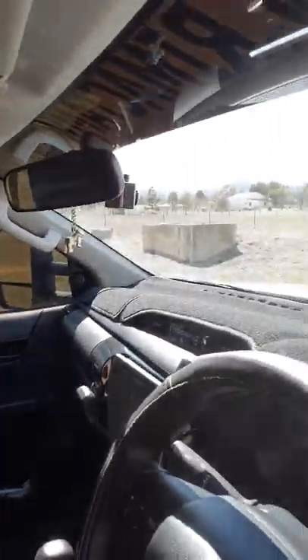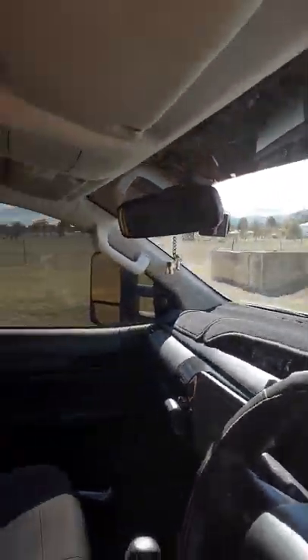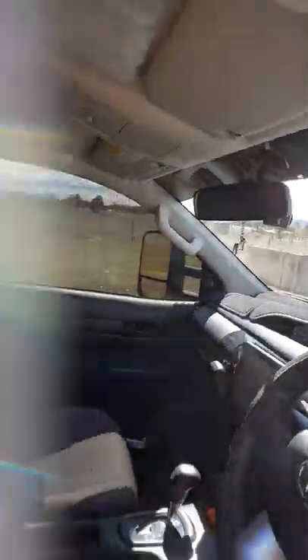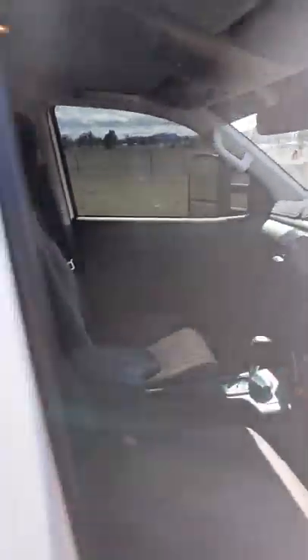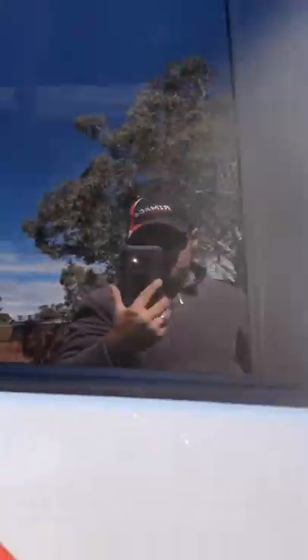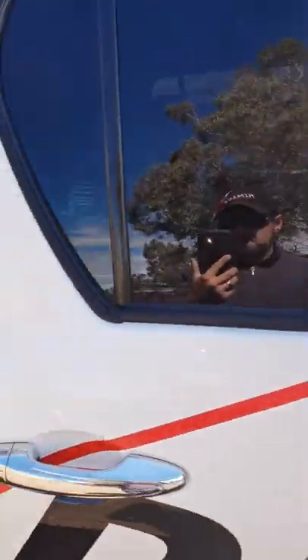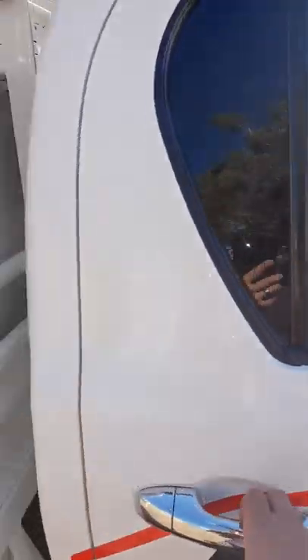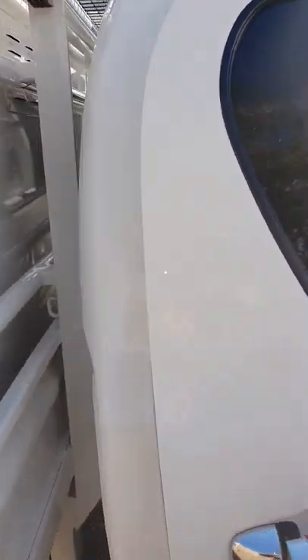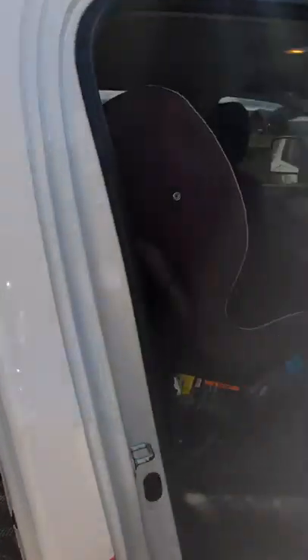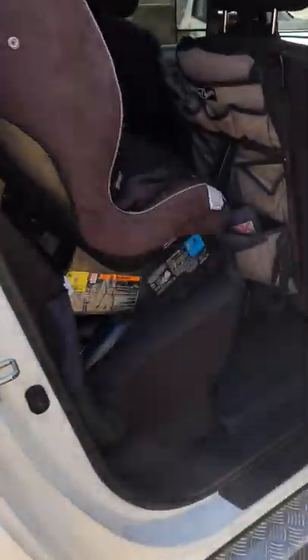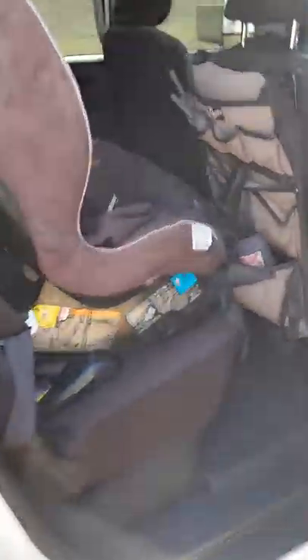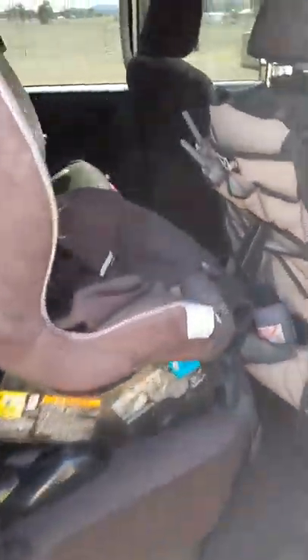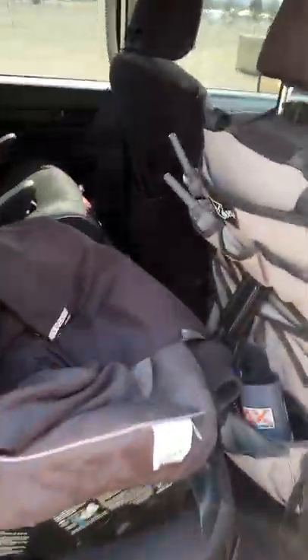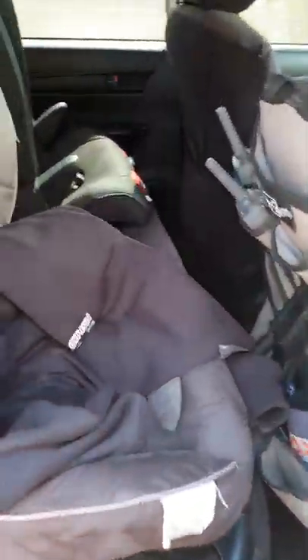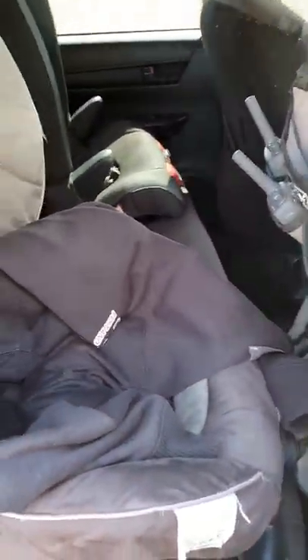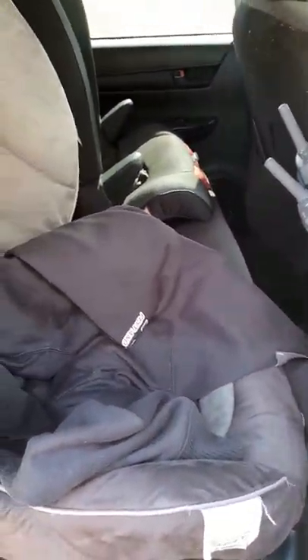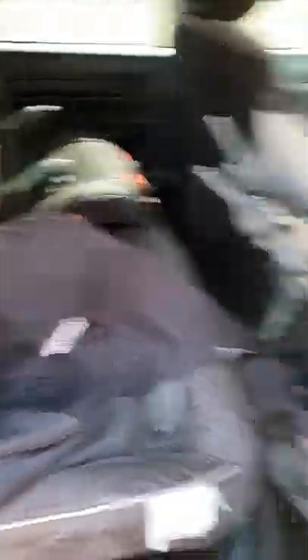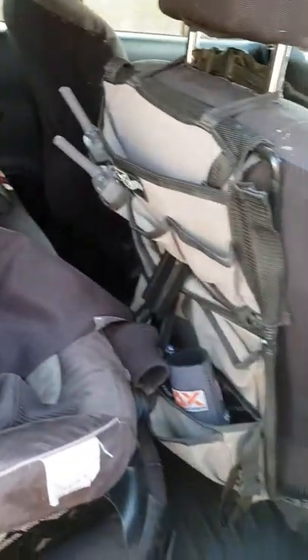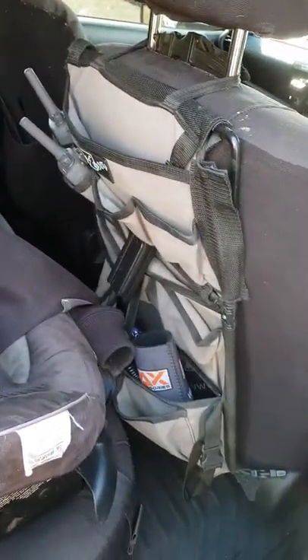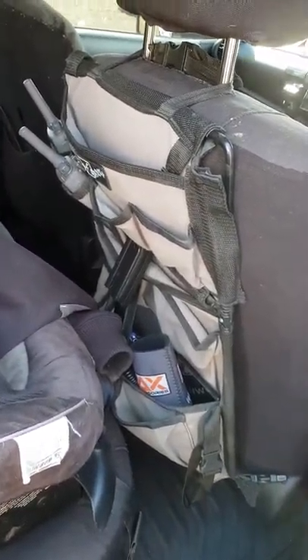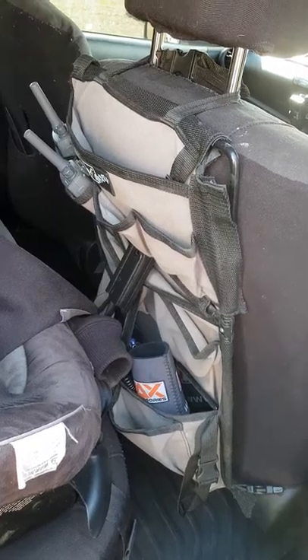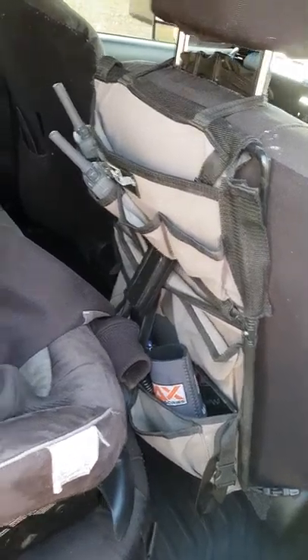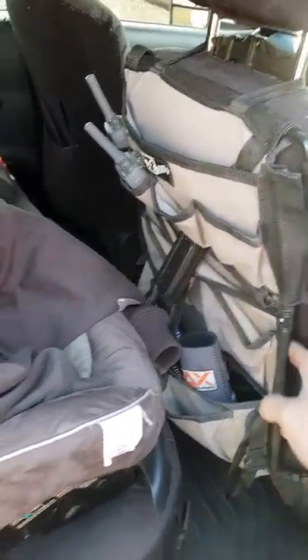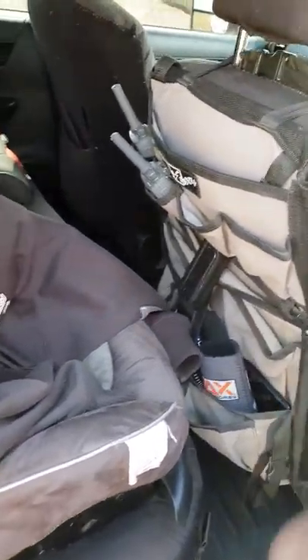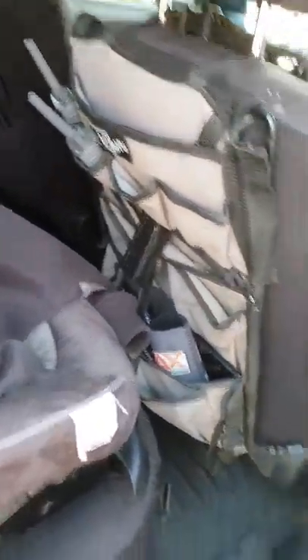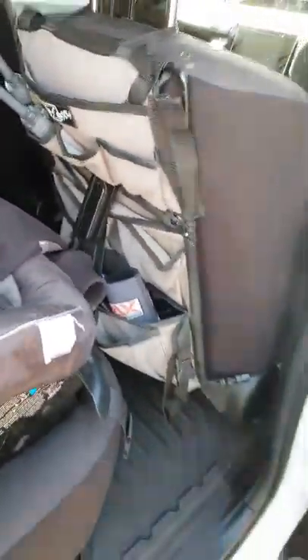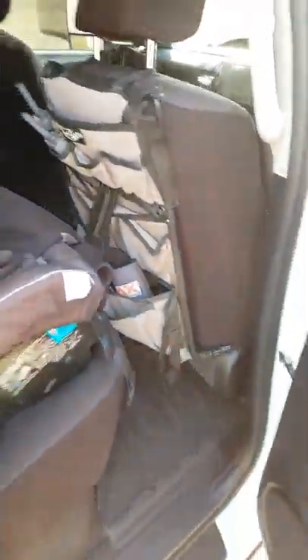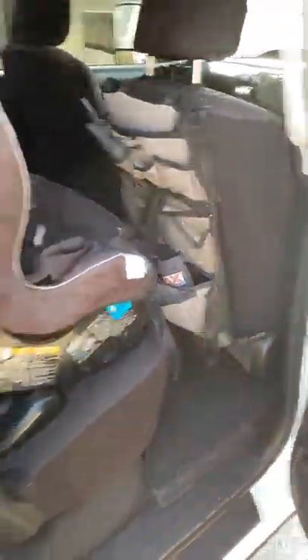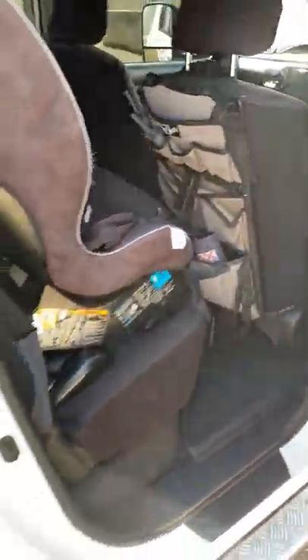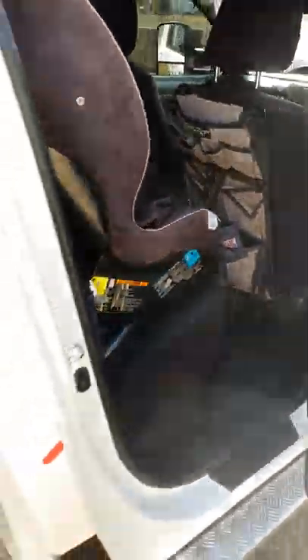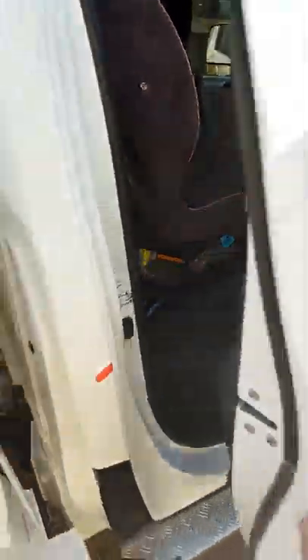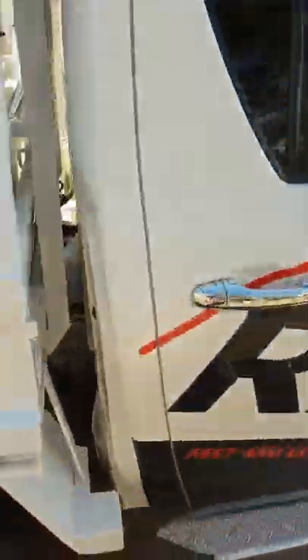There's a dash cam, a couple of seat grommets, and just the MSA seat-back organiser. Other than that, that's the interior done.